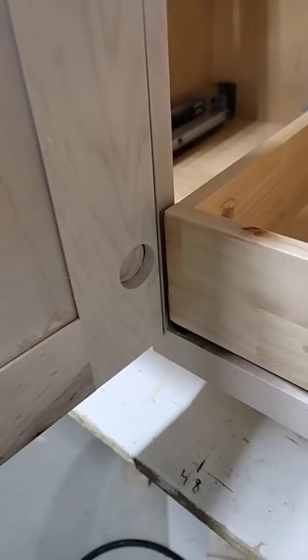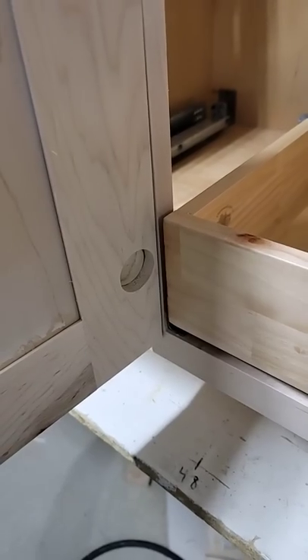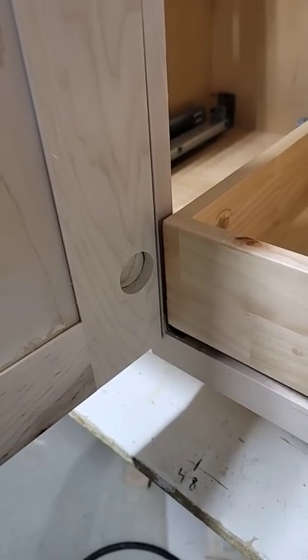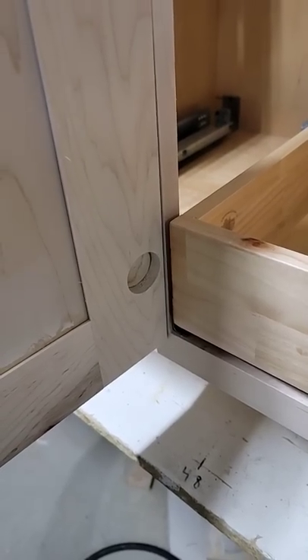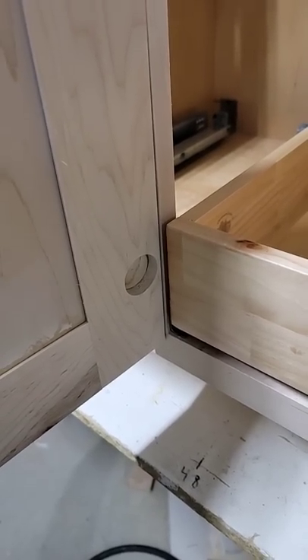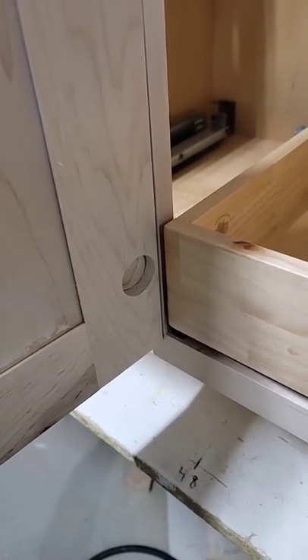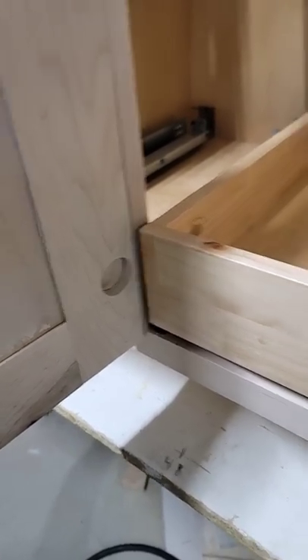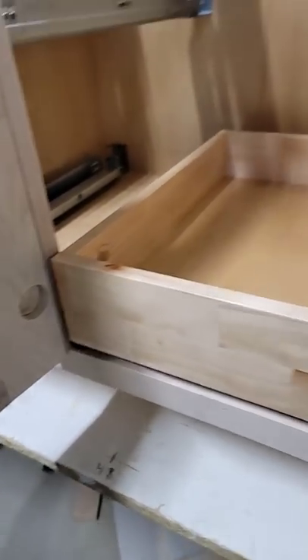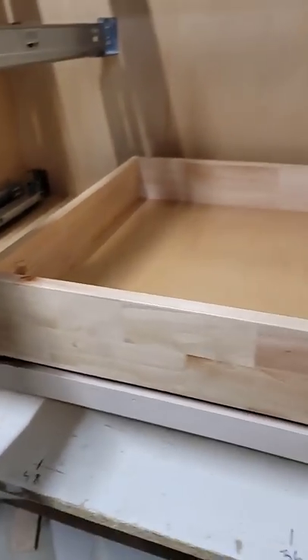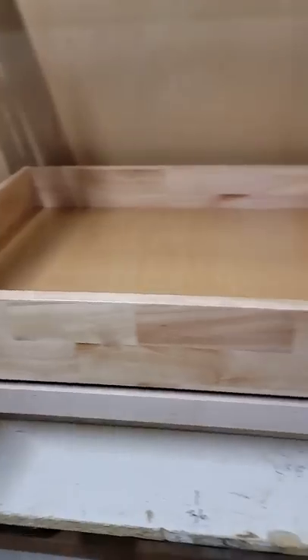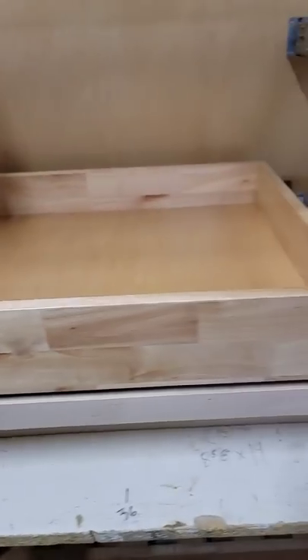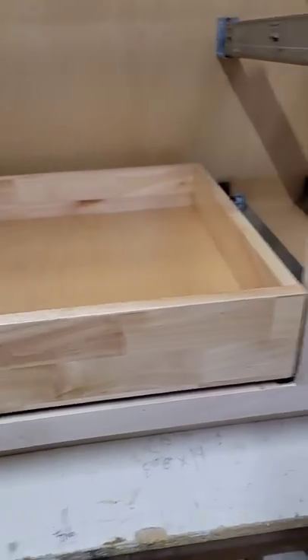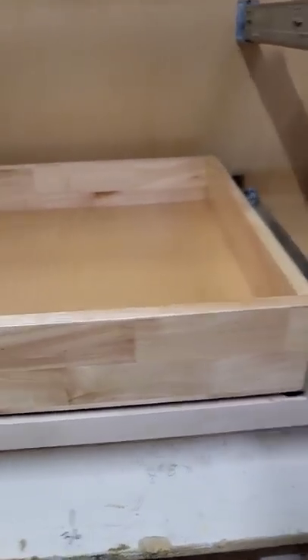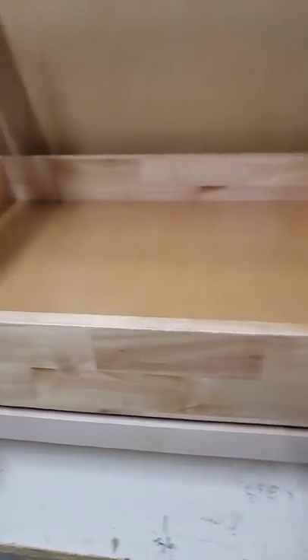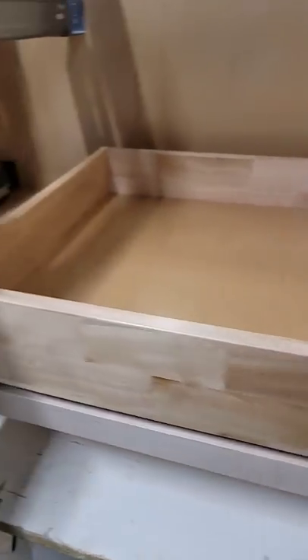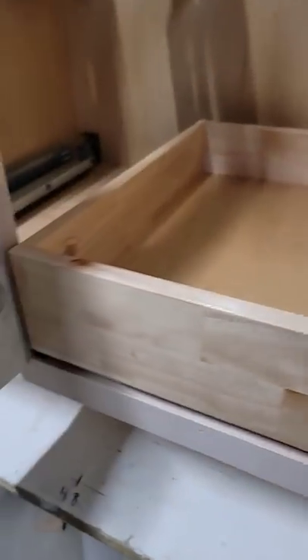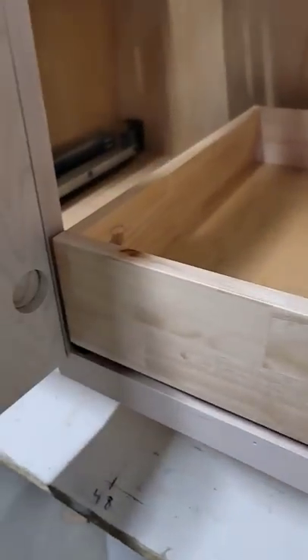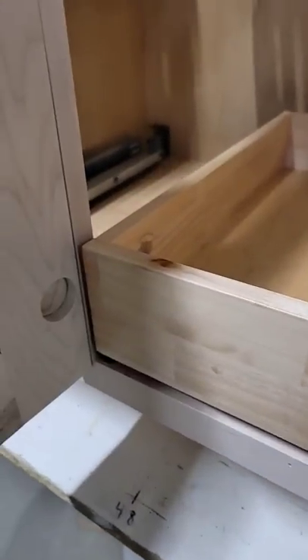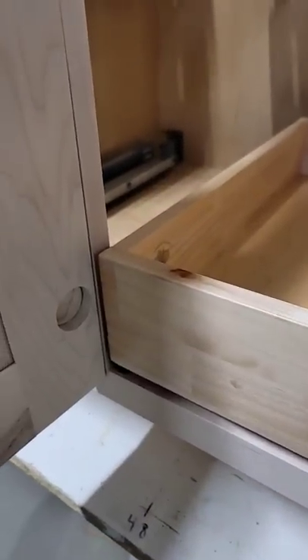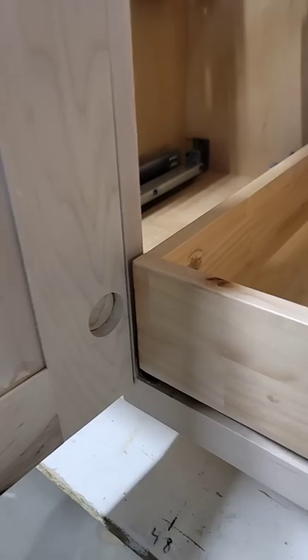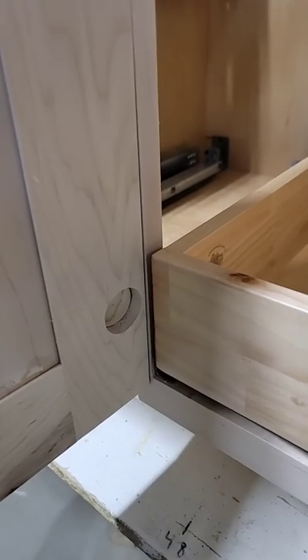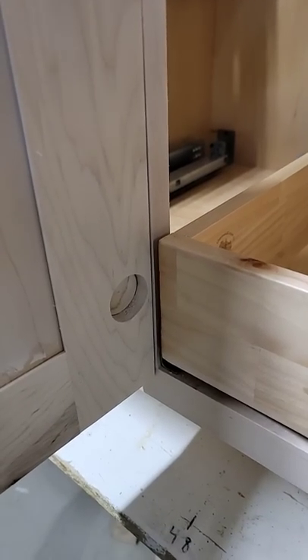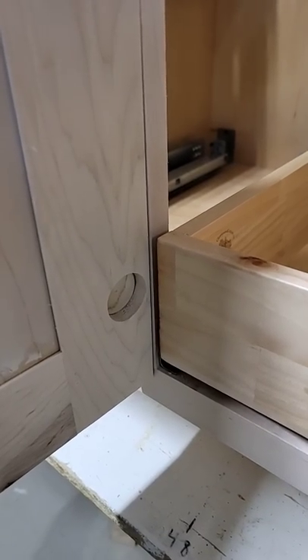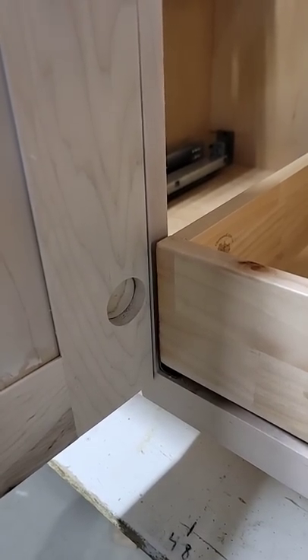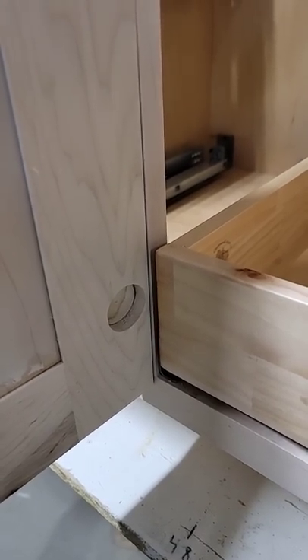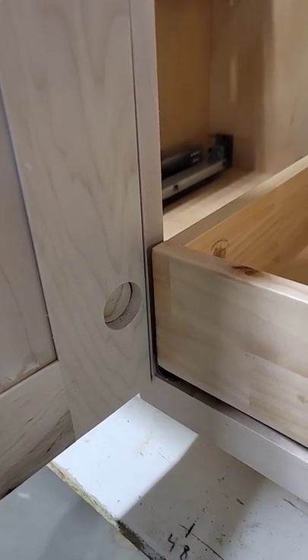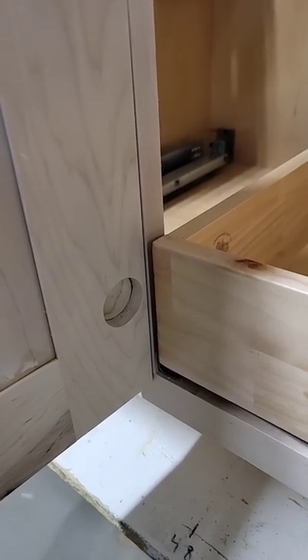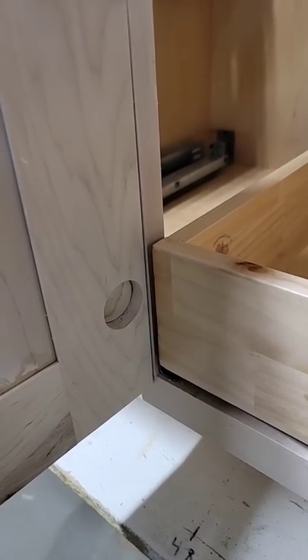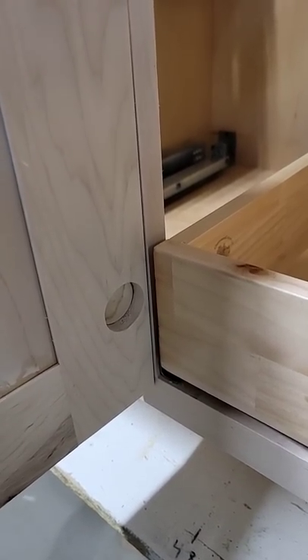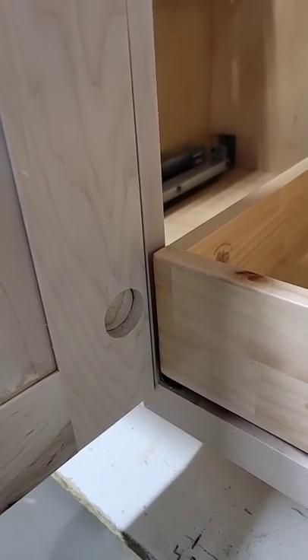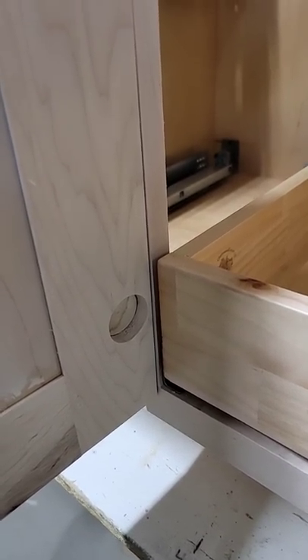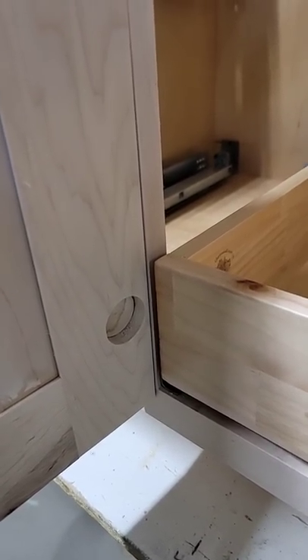Have you ever run into this problem where you put a pull-out drawer or a pull-out shelf into your cabinet and the hinge won't fit? In this case it's a compact hinge.